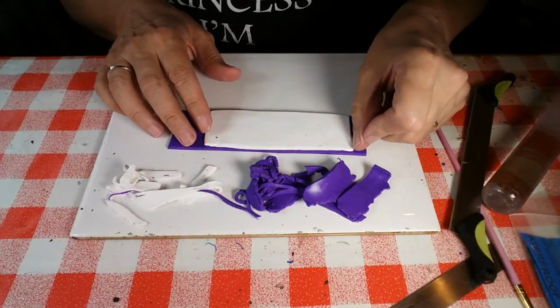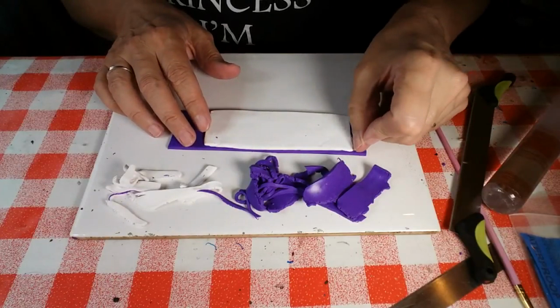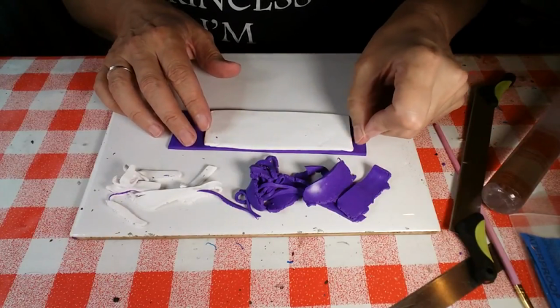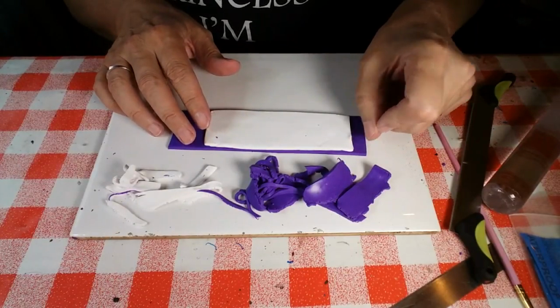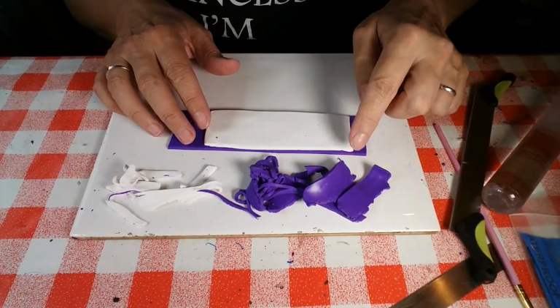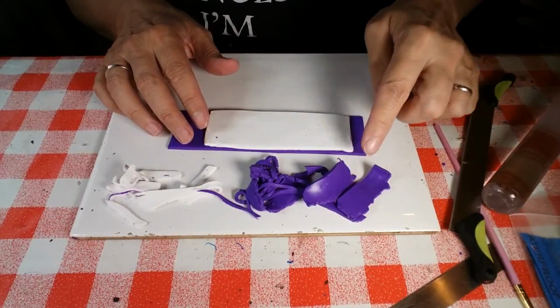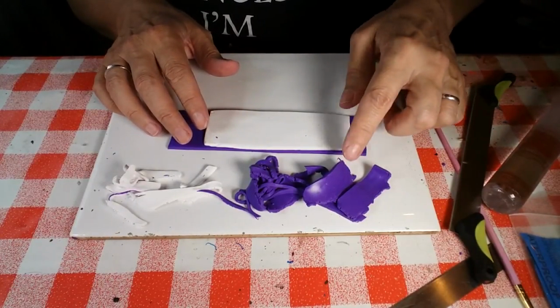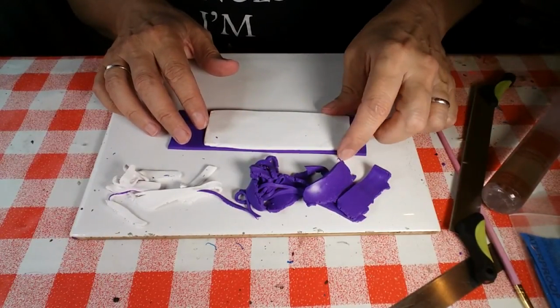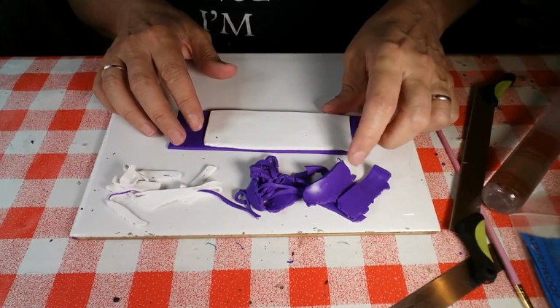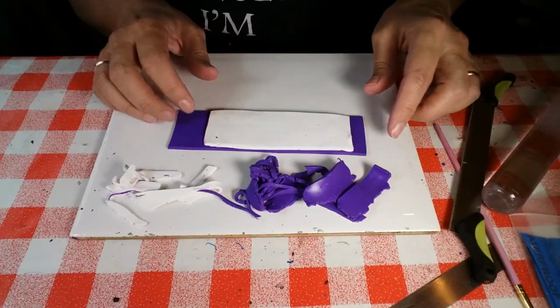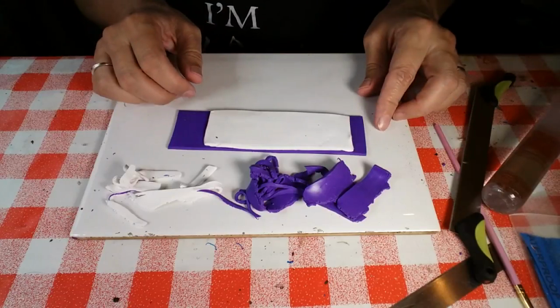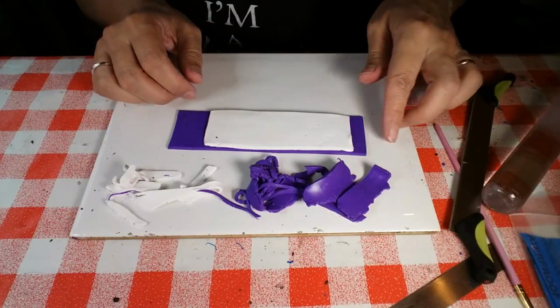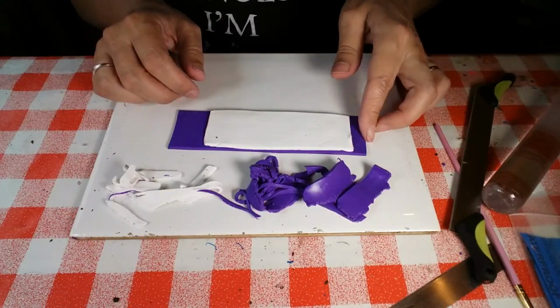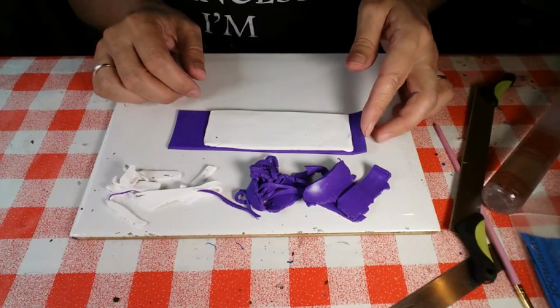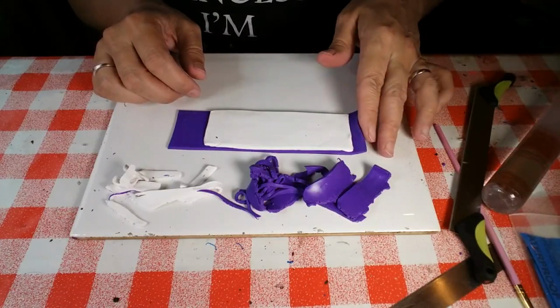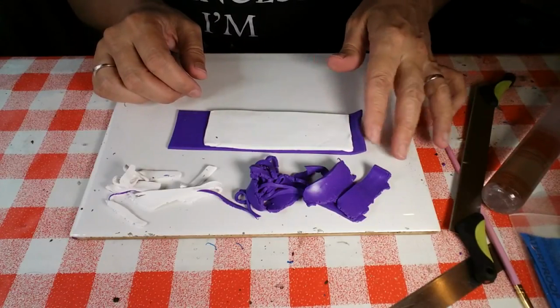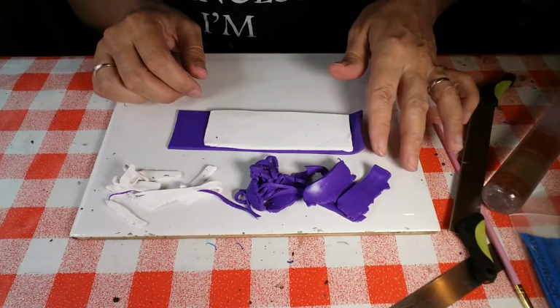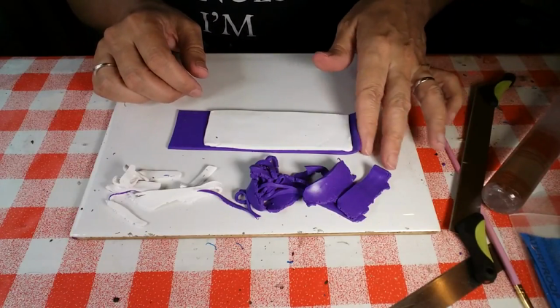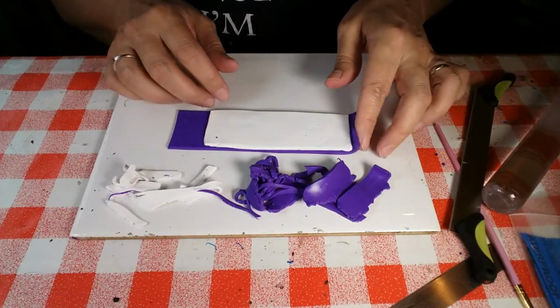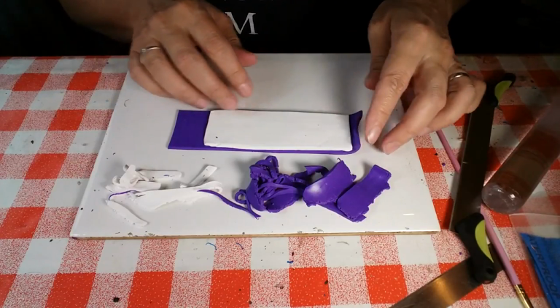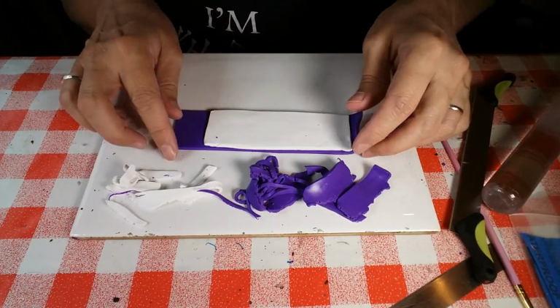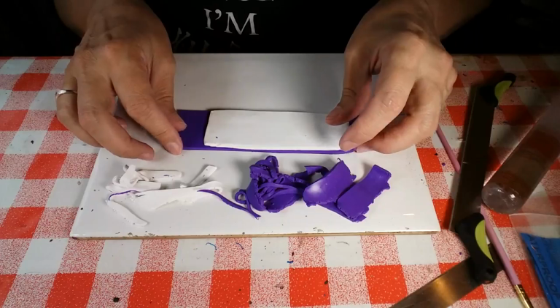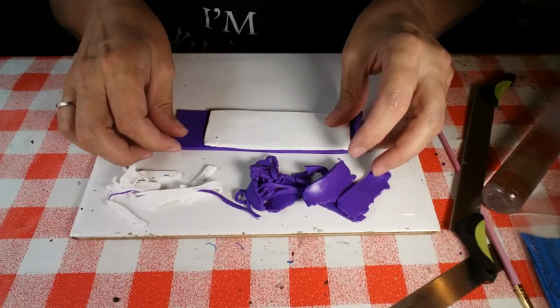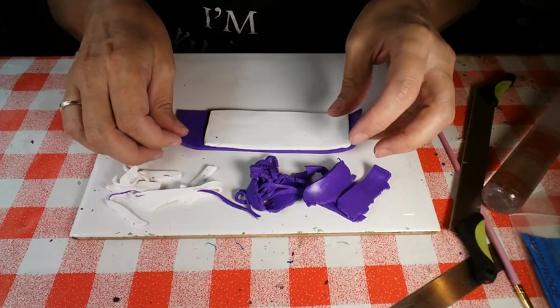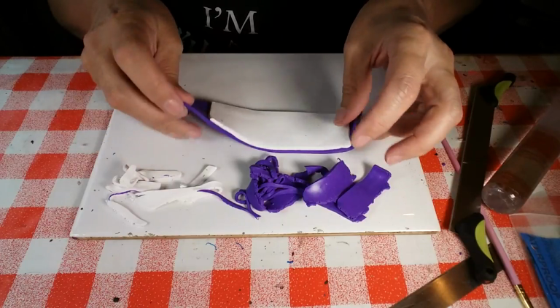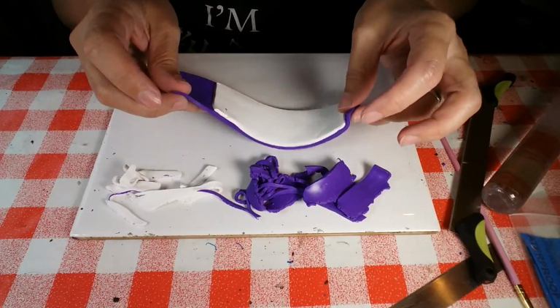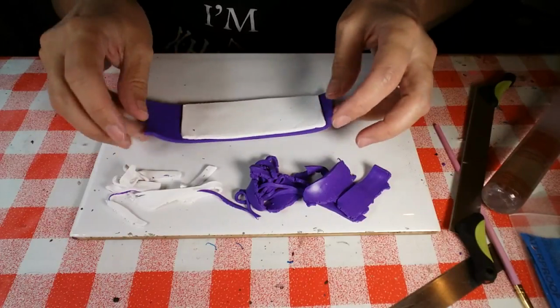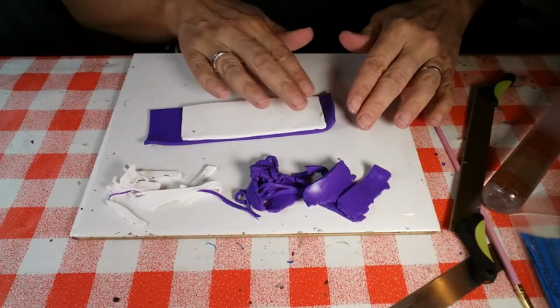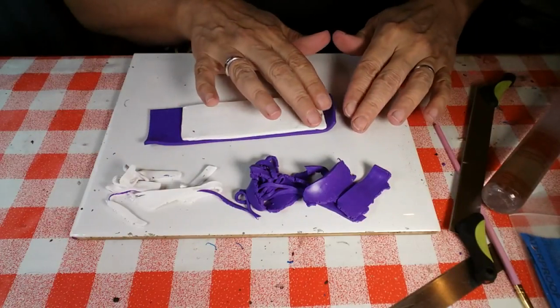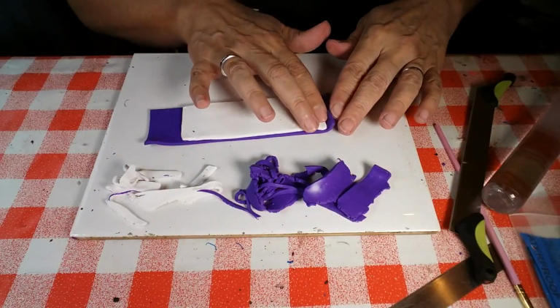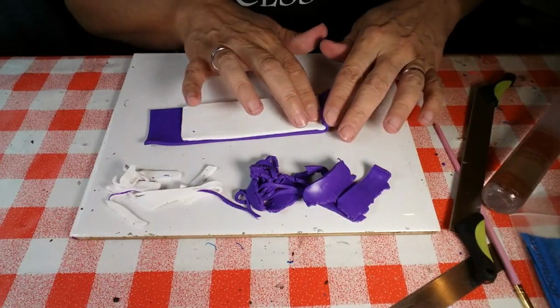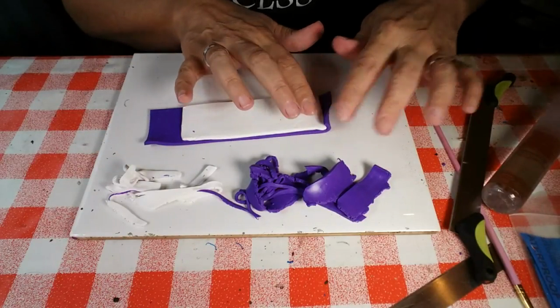People often say to me, how much clay will I need to cover an object? And I think, well, how big is the jar? I don't know - it's a case of judging by the size of what you need to cover.